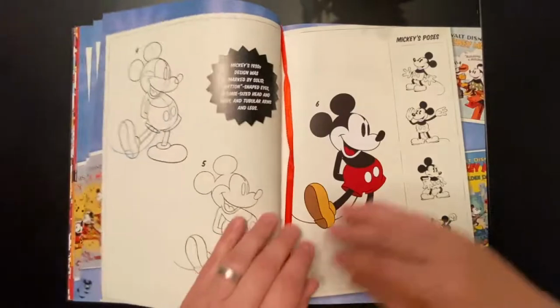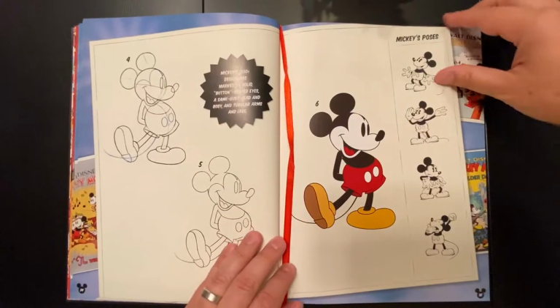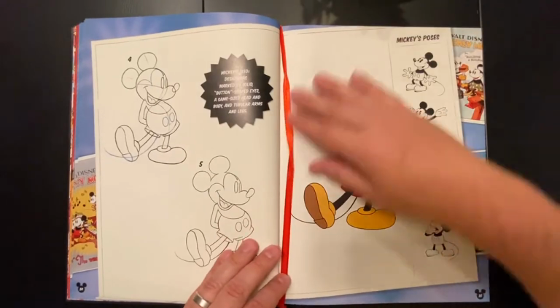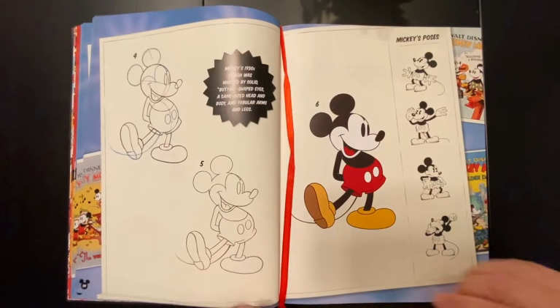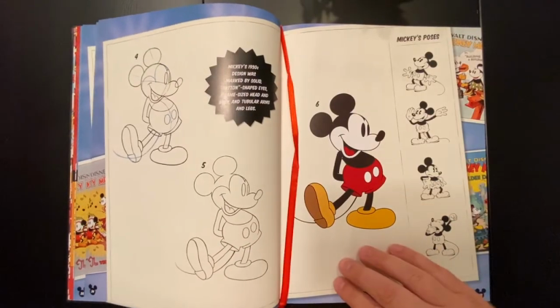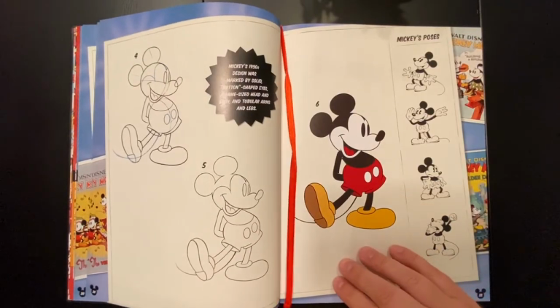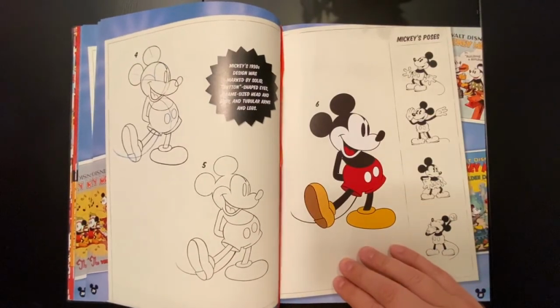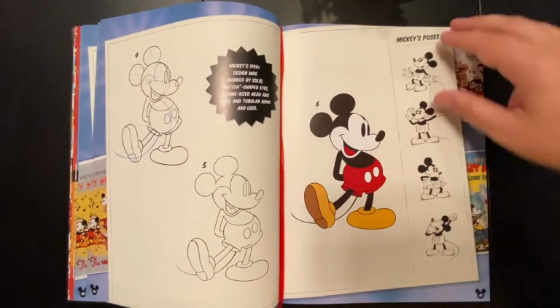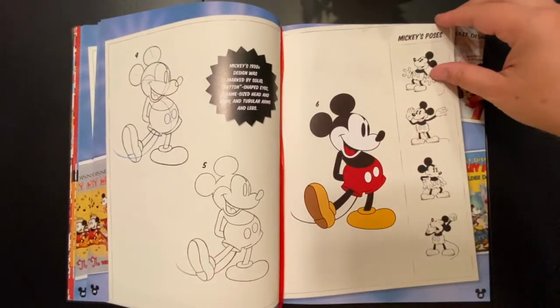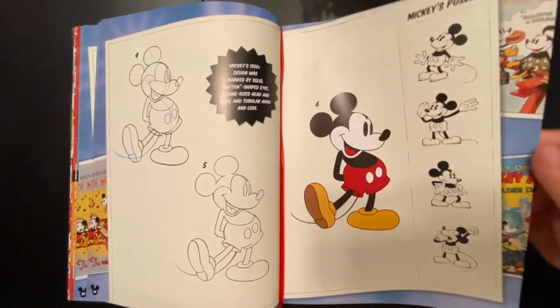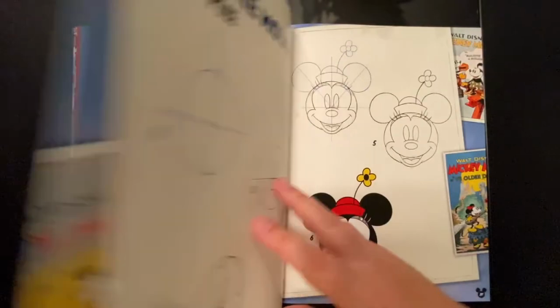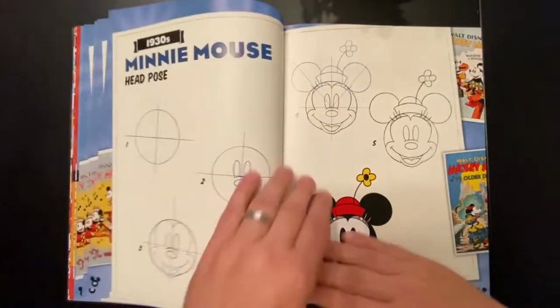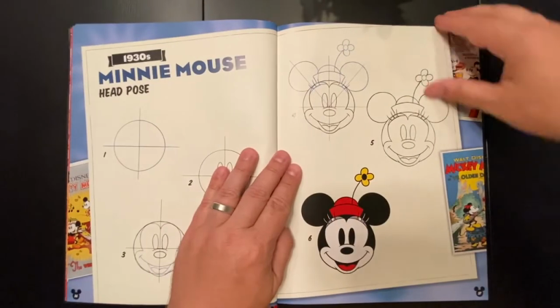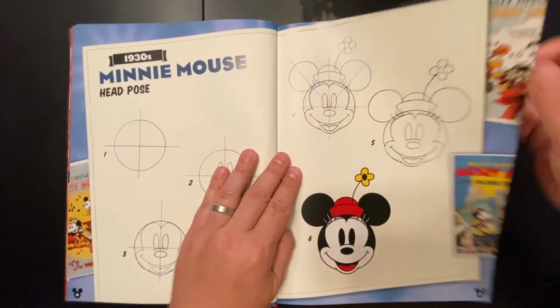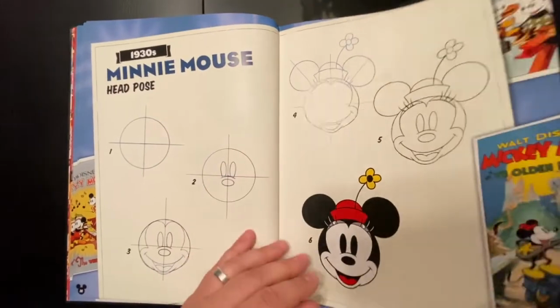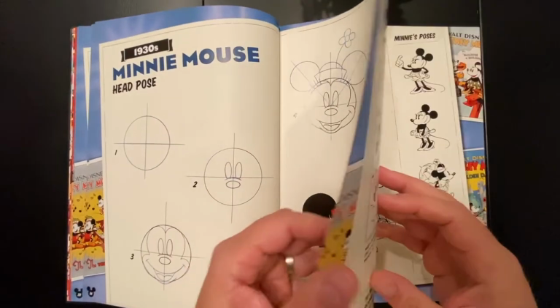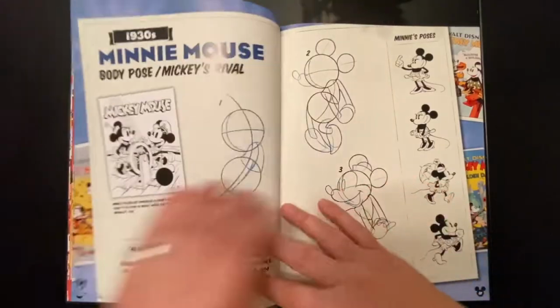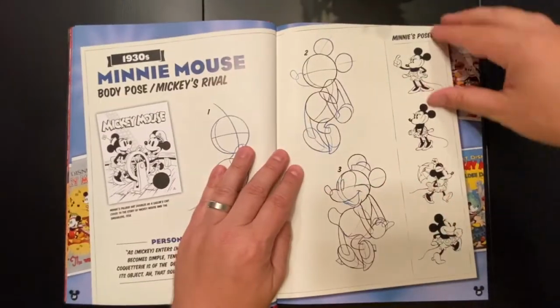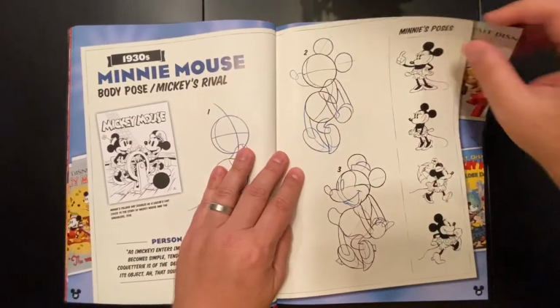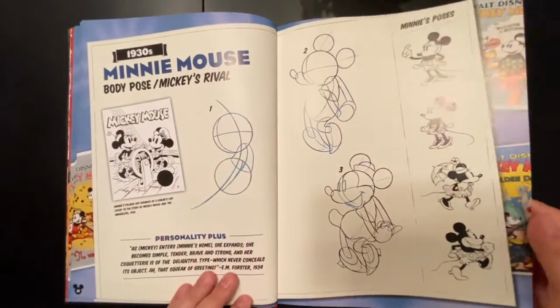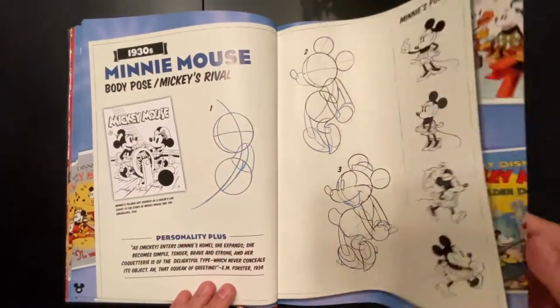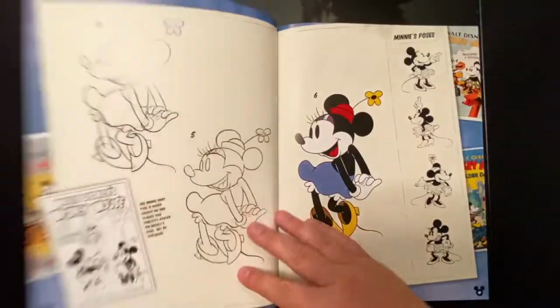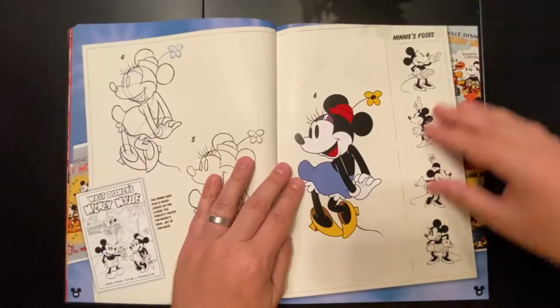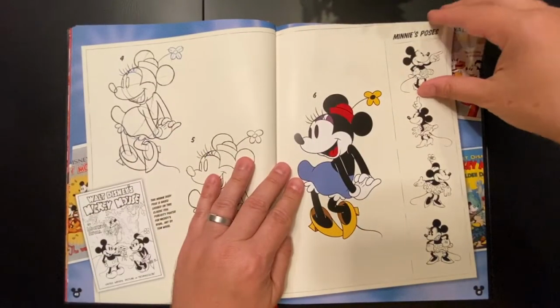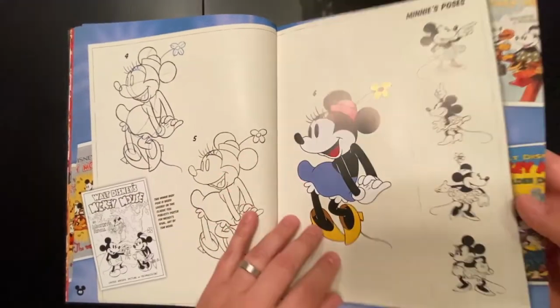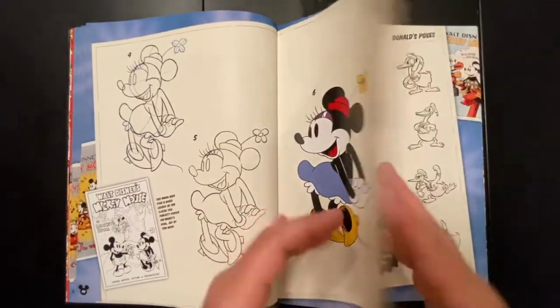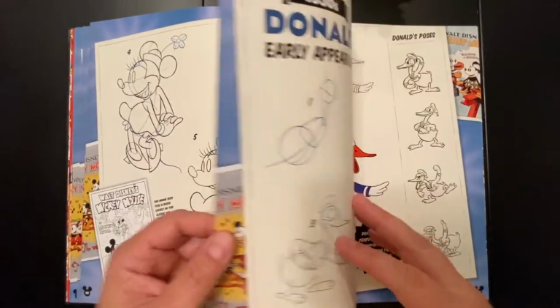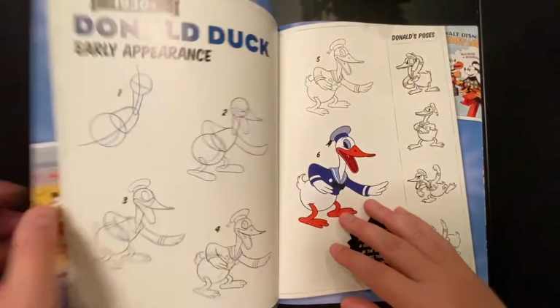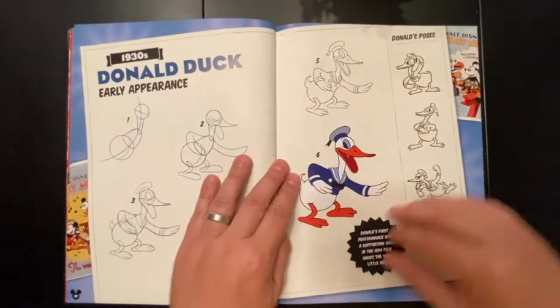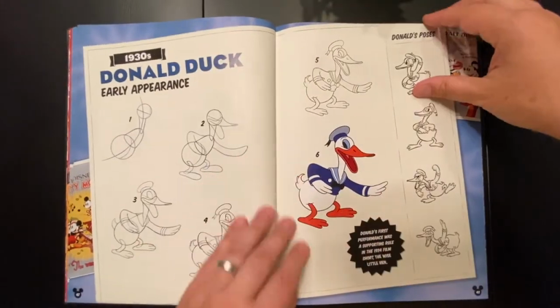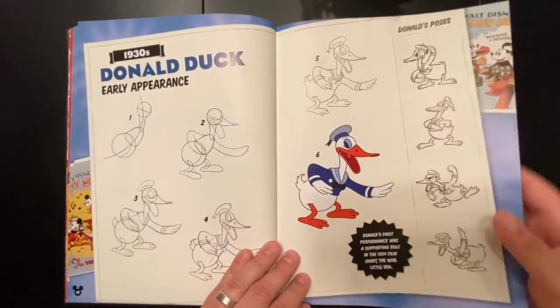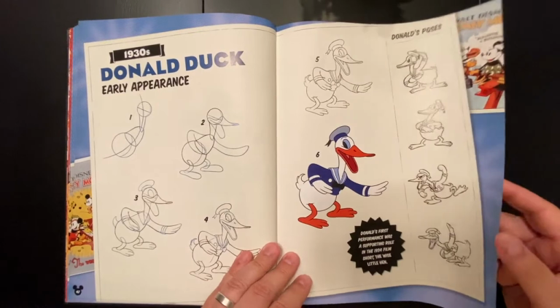There's a nice little bookmark built into the book. The pages are pretty thick, pretty quality — the book overall feels pretty nice. You just can't really see through the pages that much, and I like it.